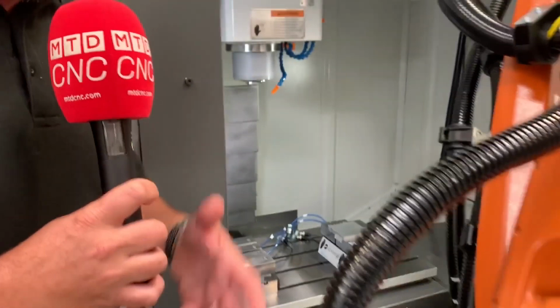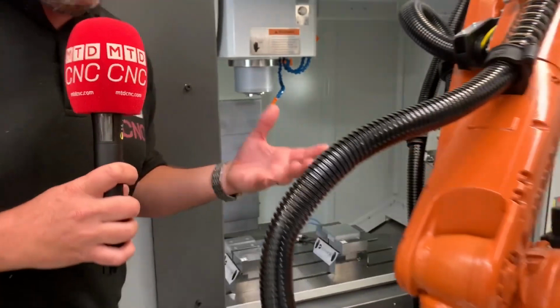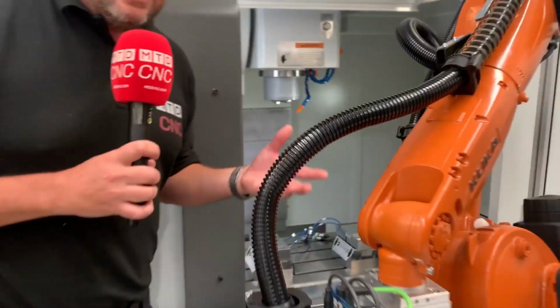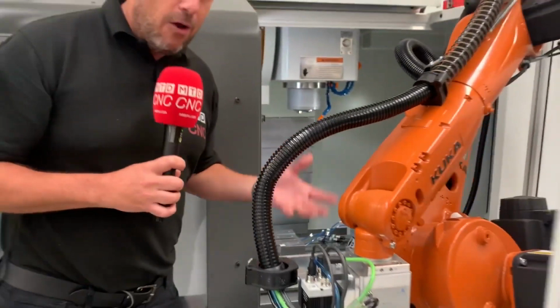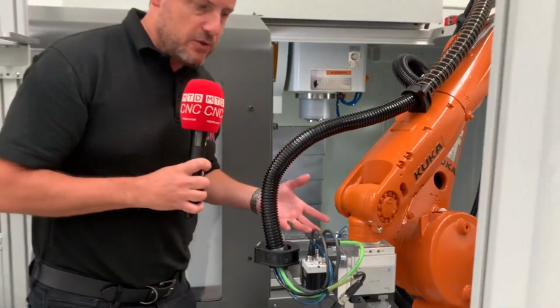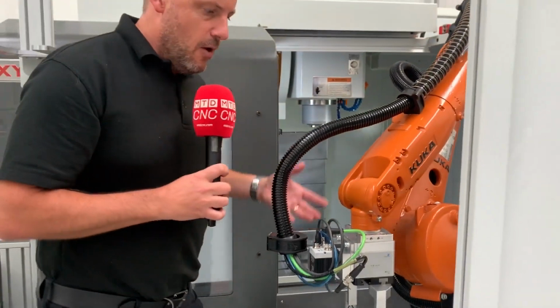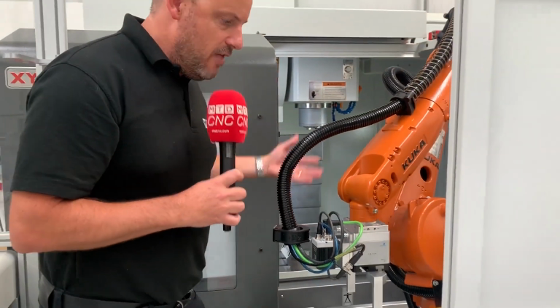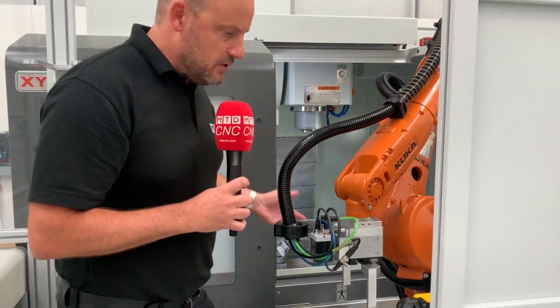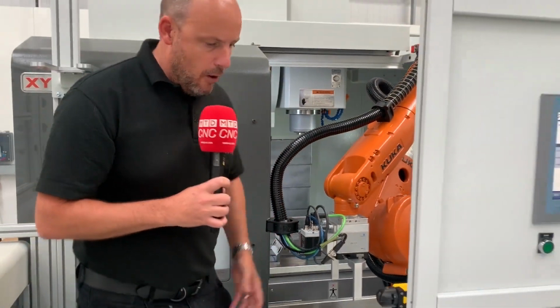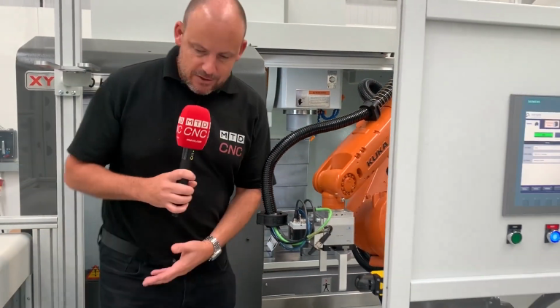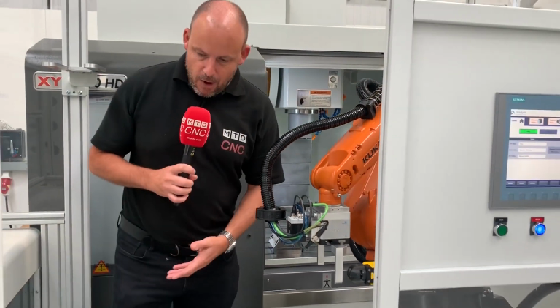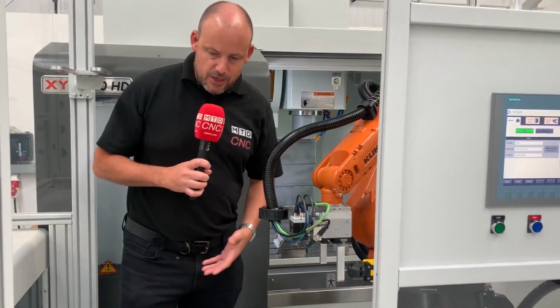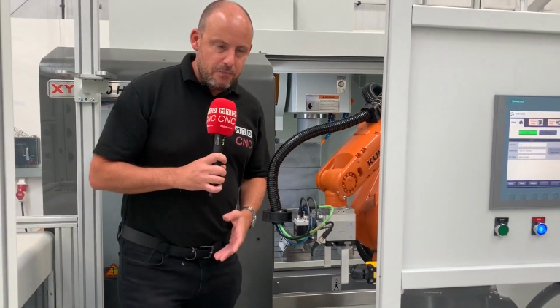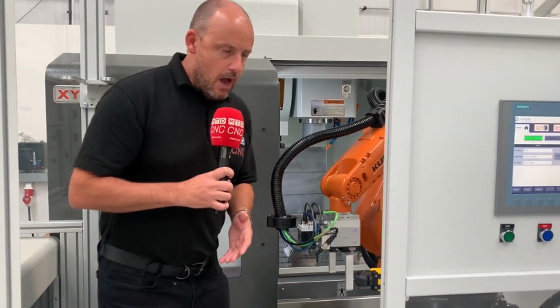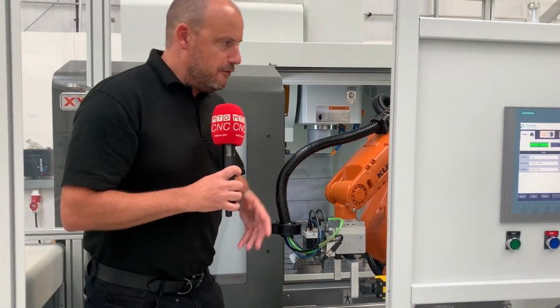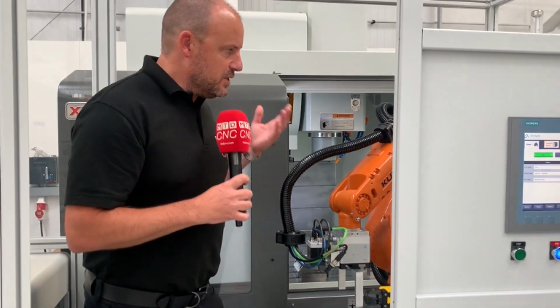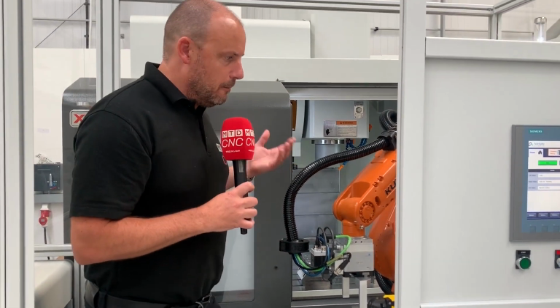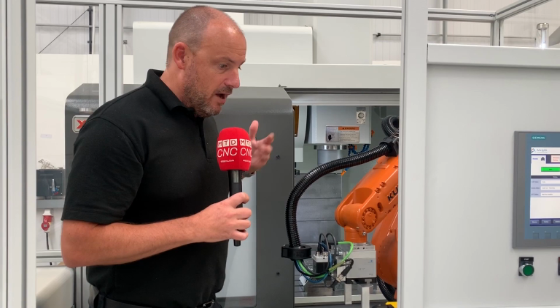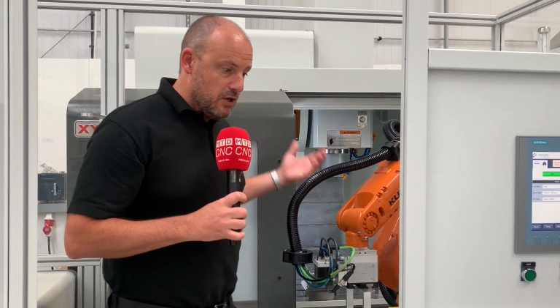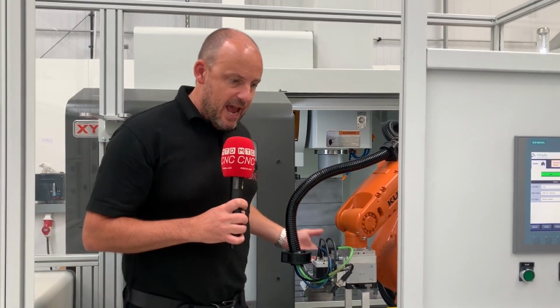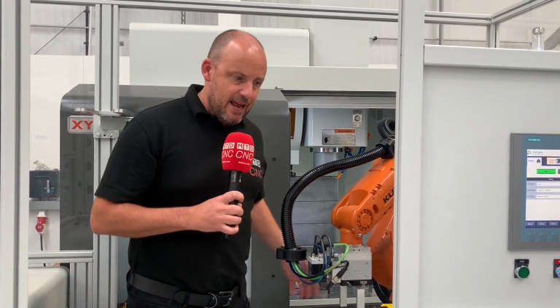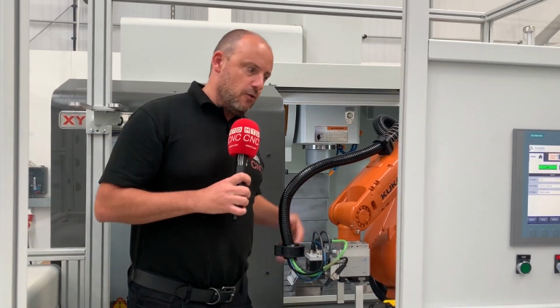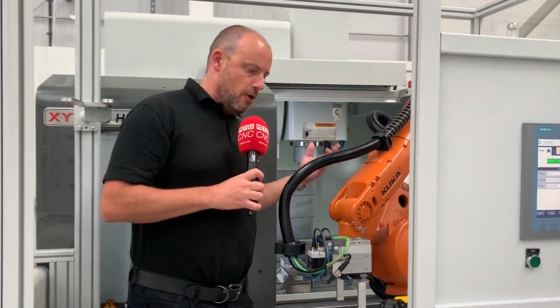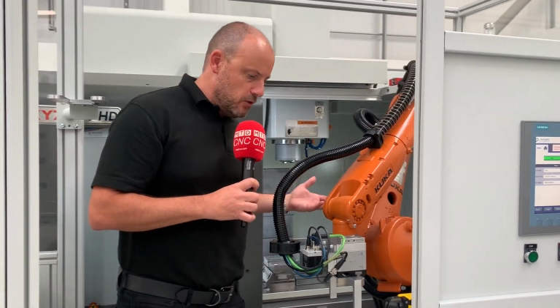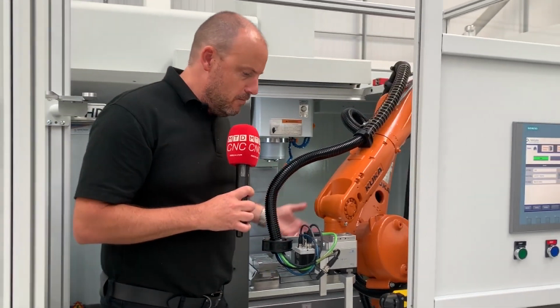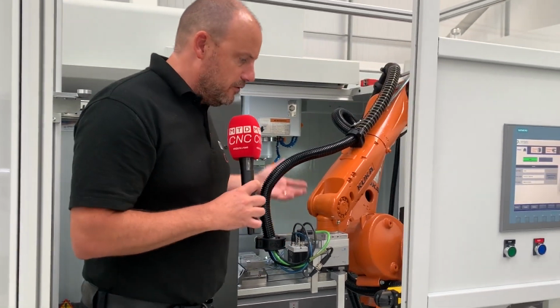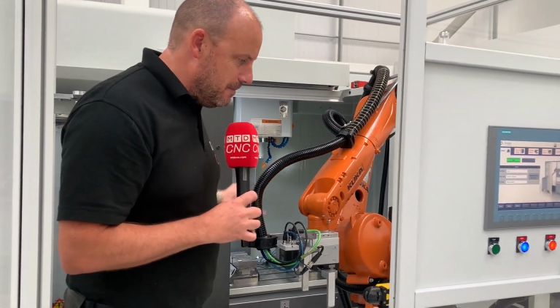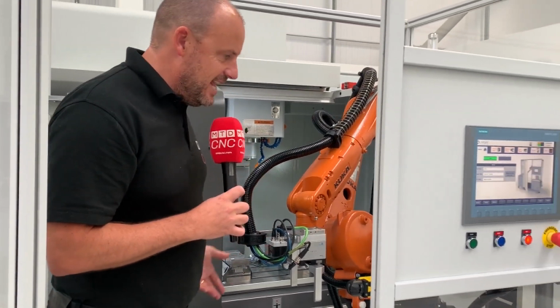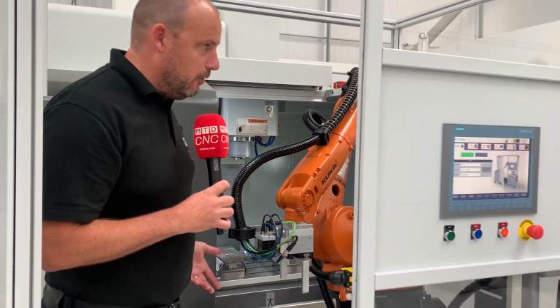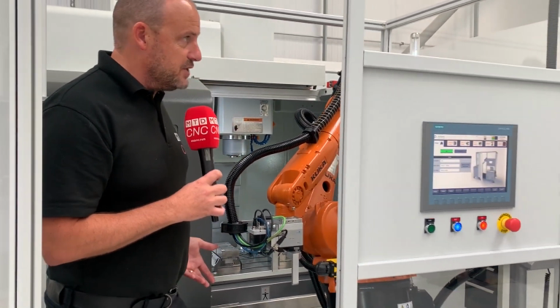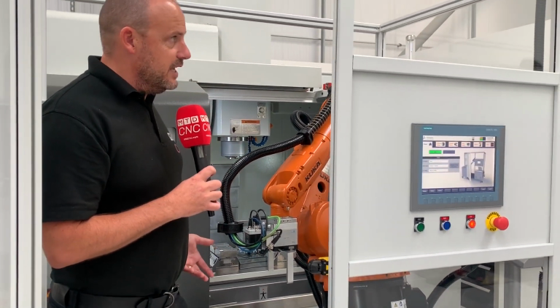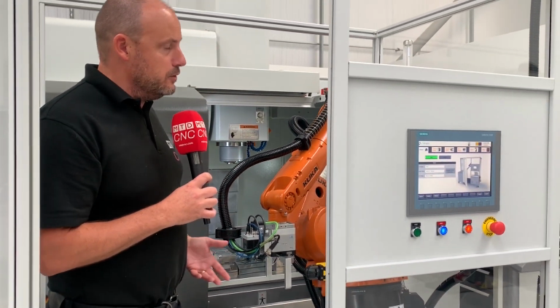It essentially knows where the vices are and picks the parts up. It's fully CE compliant, so you can get in here and the robot's not going to move — there won't be any health and safety issues.